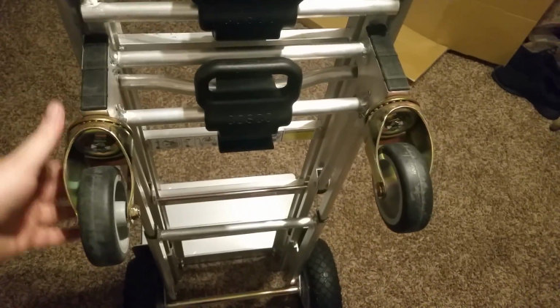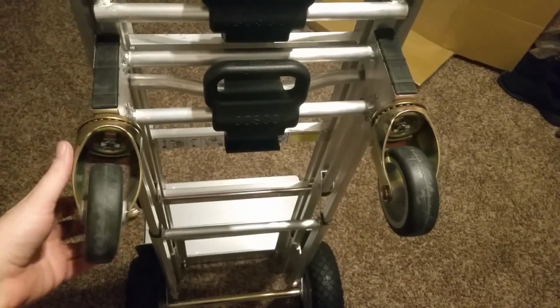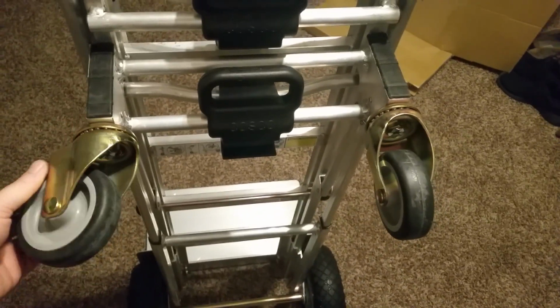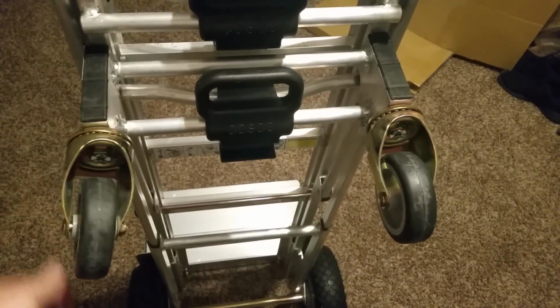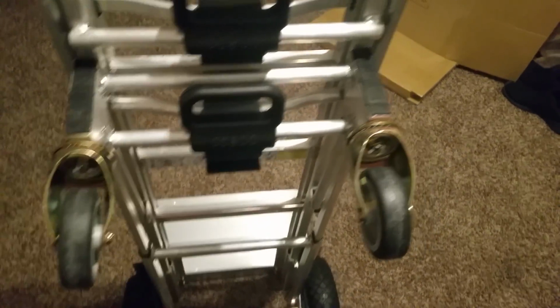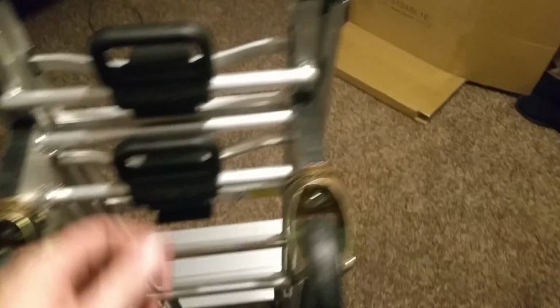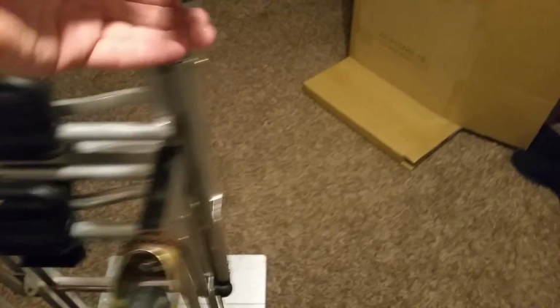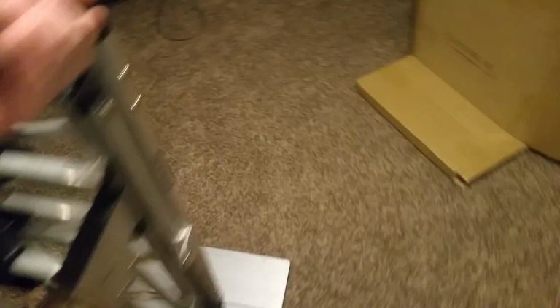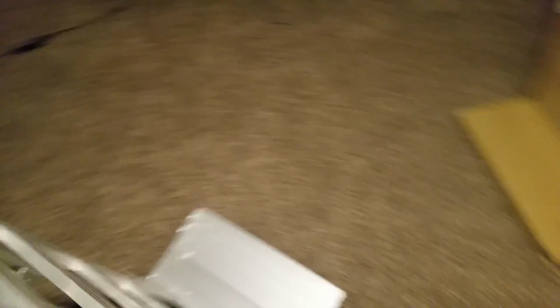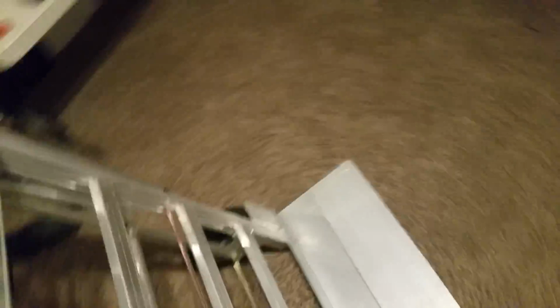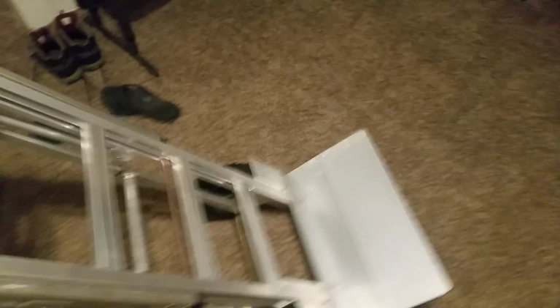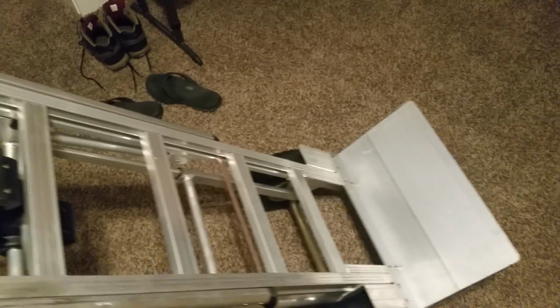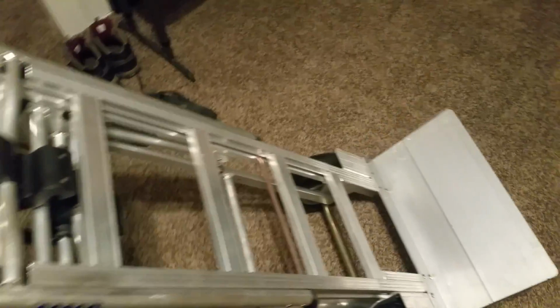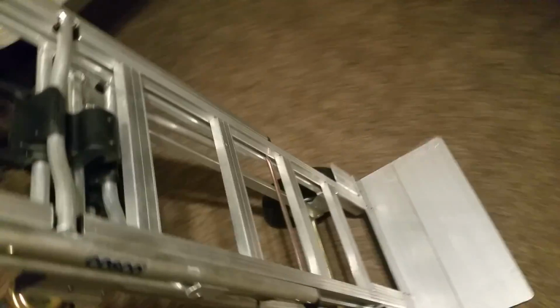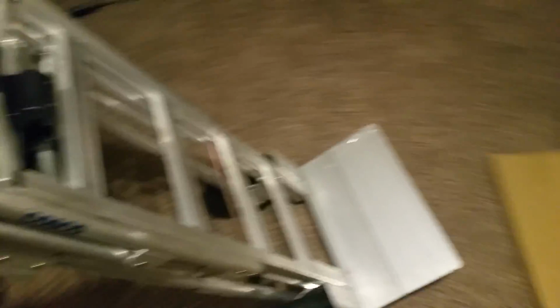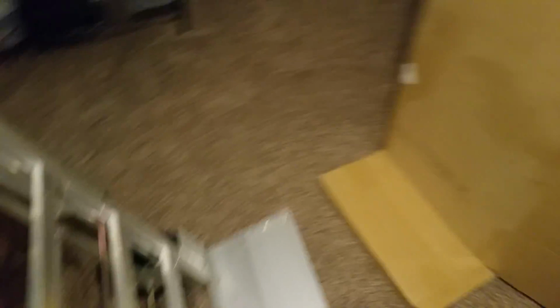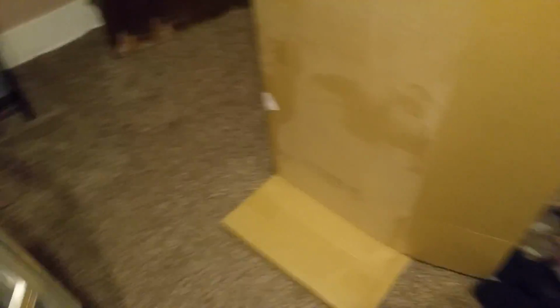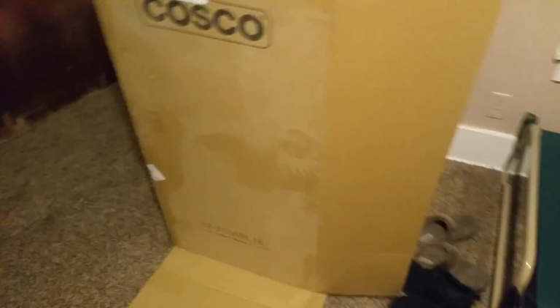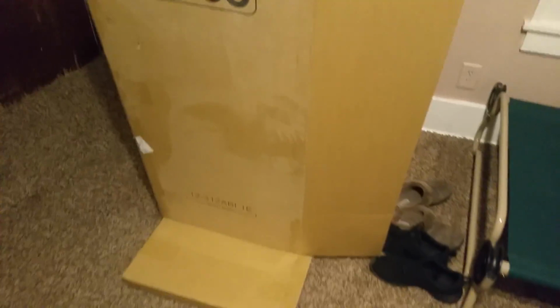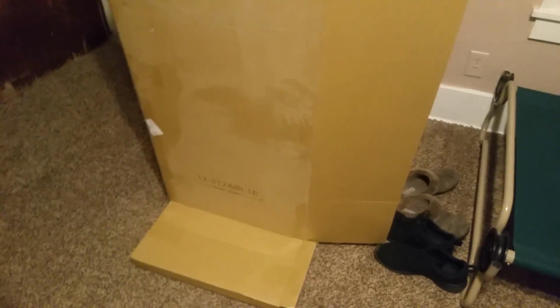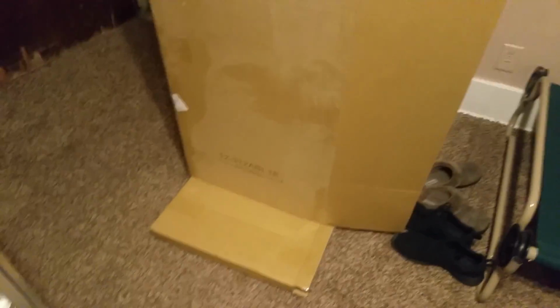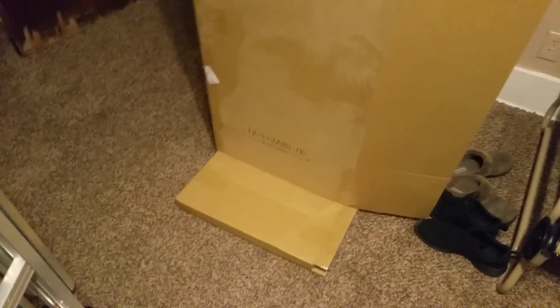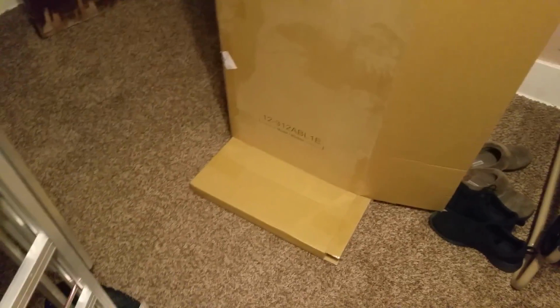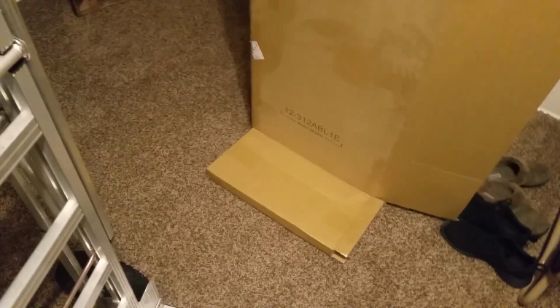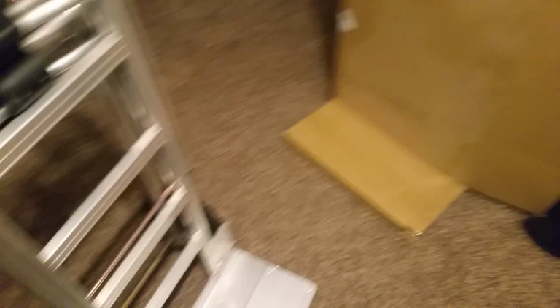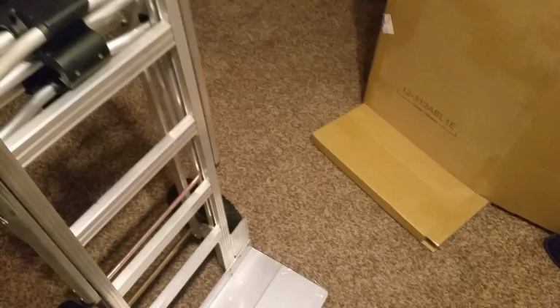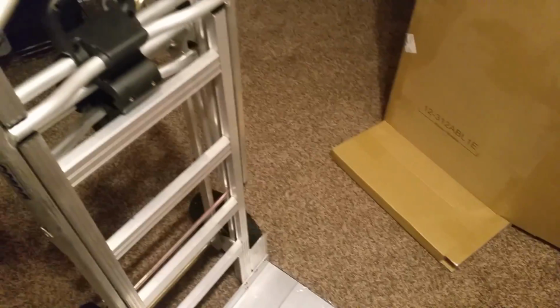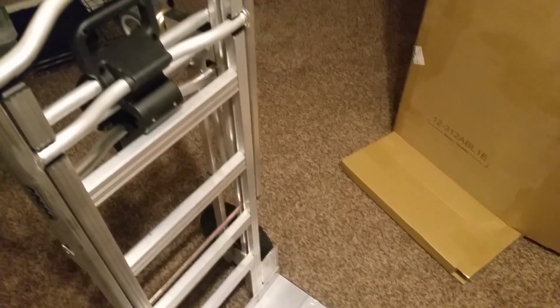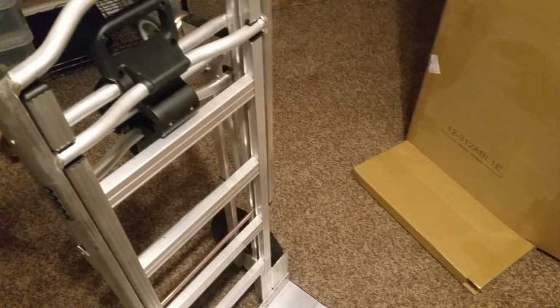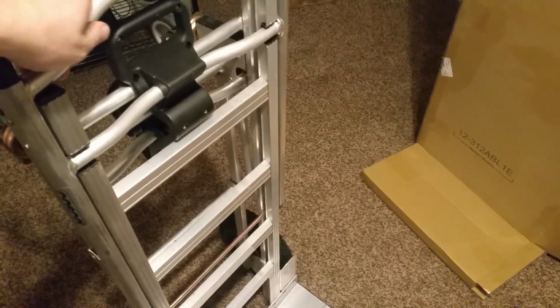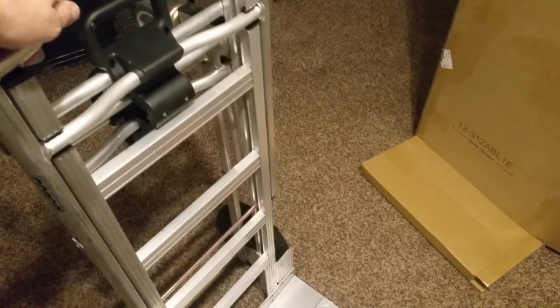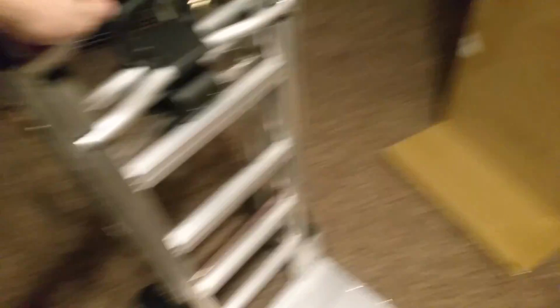I think this will do just fine. It came in this box — oh, I think I showed you that already. Anyways, I'll talk to you guys later.